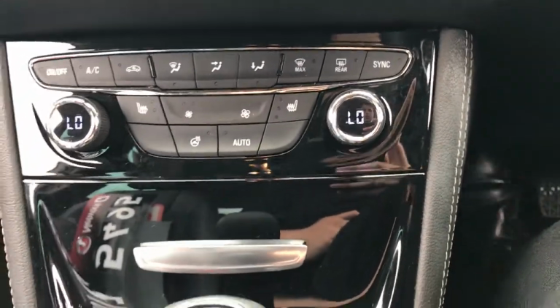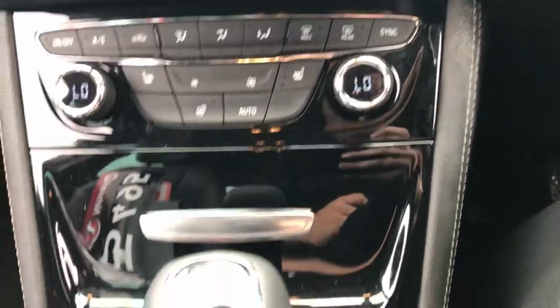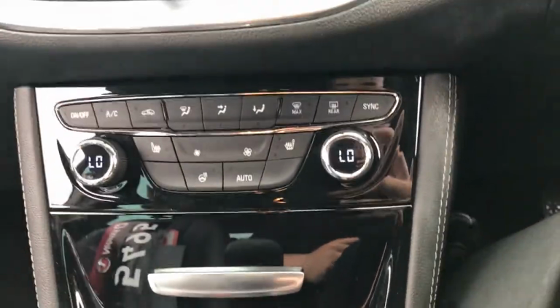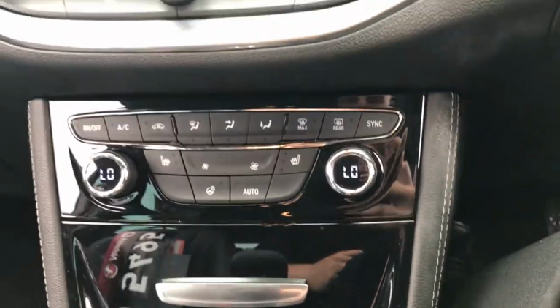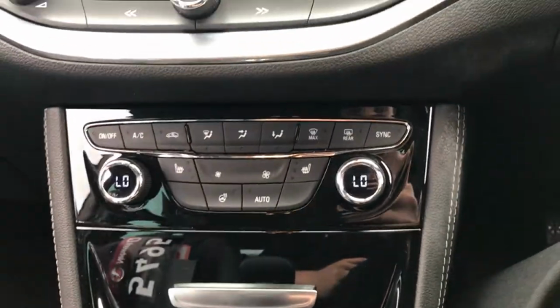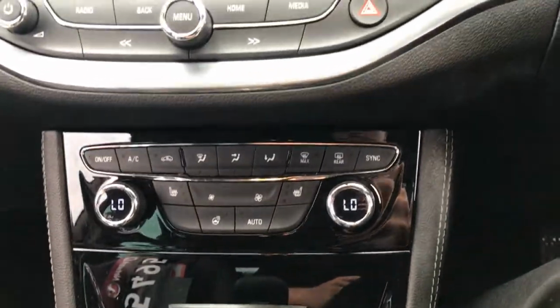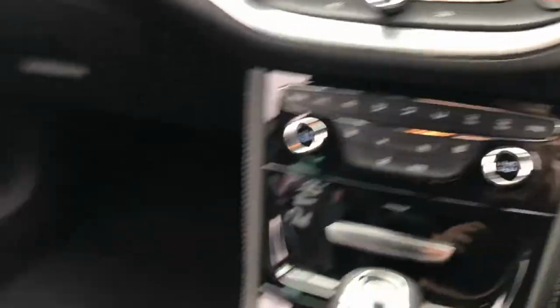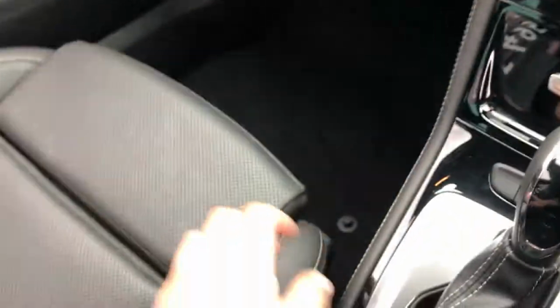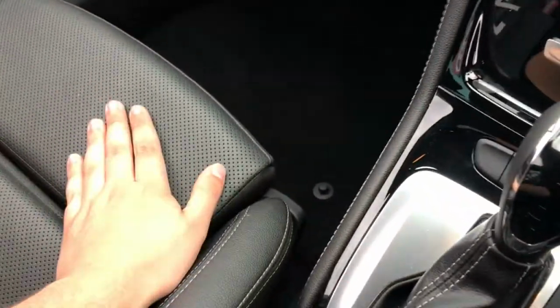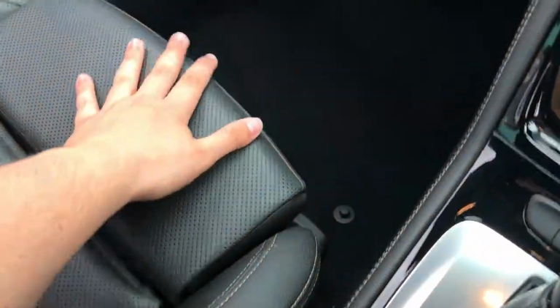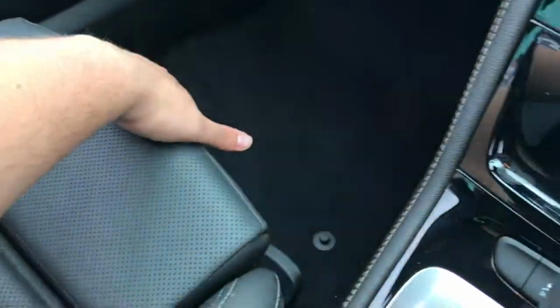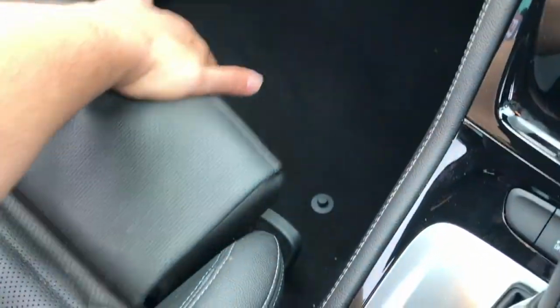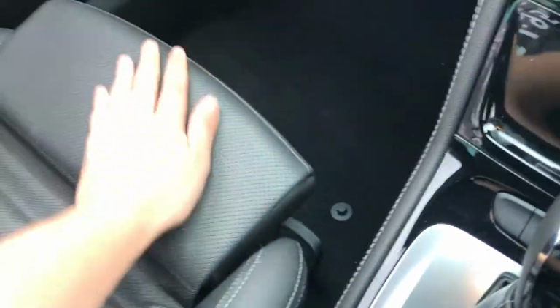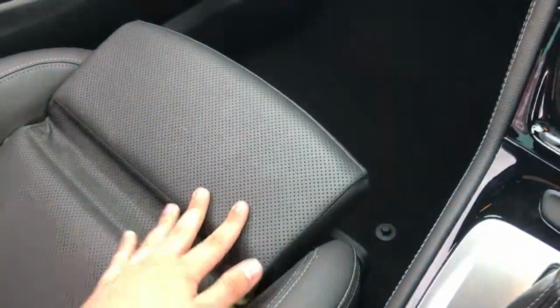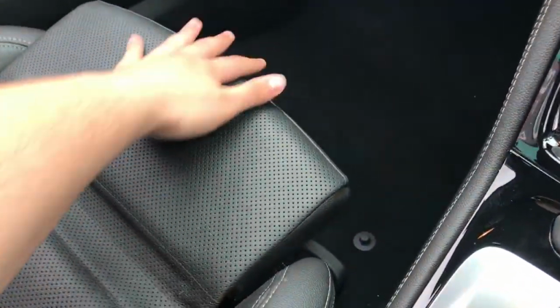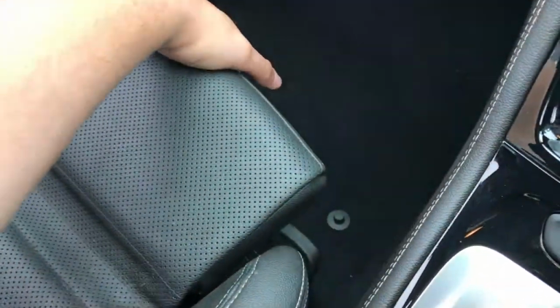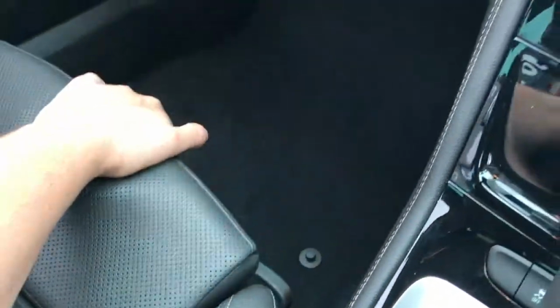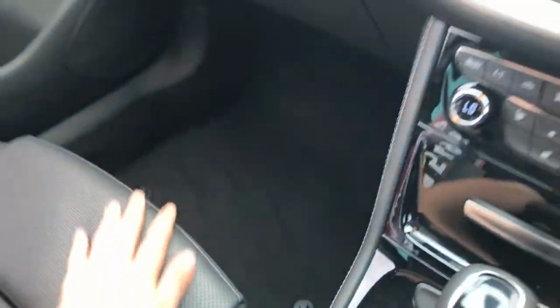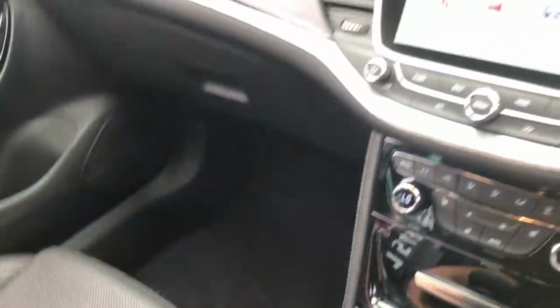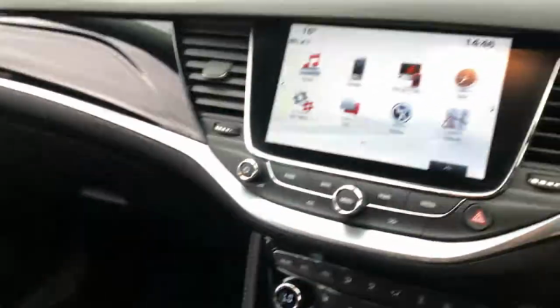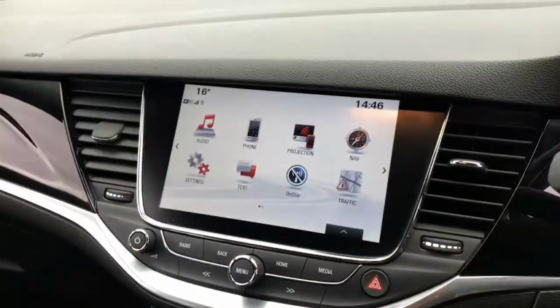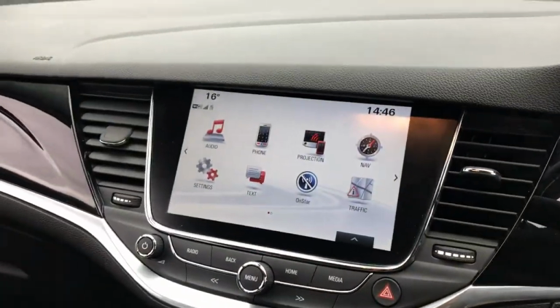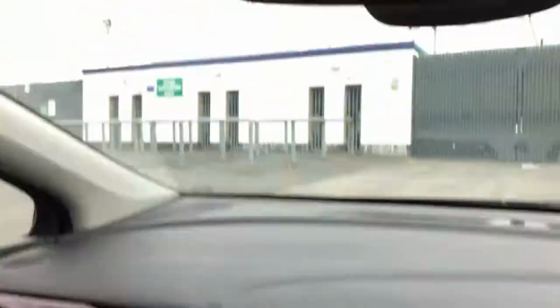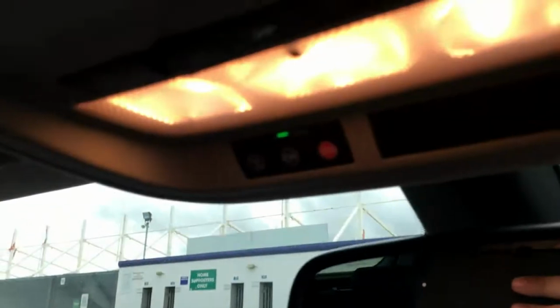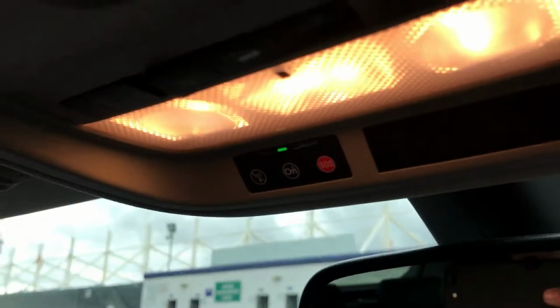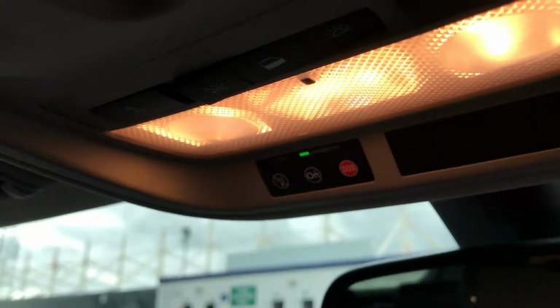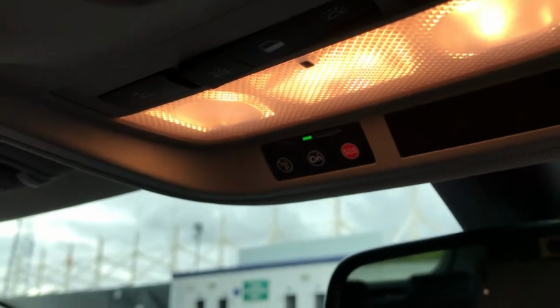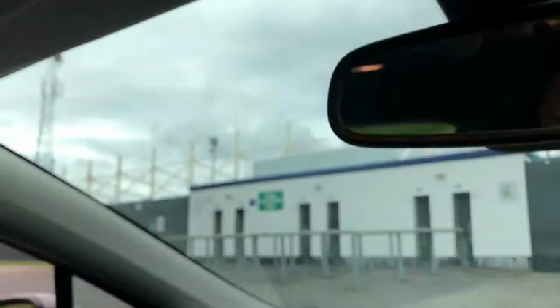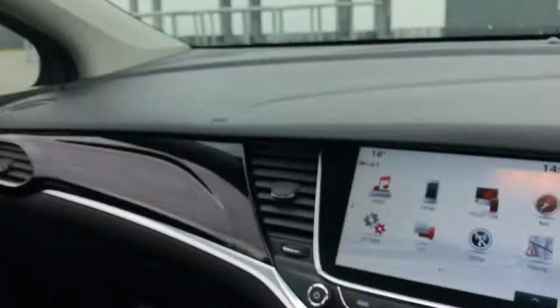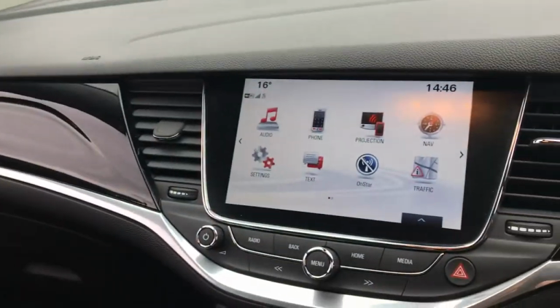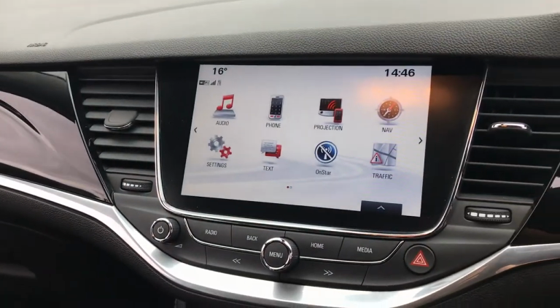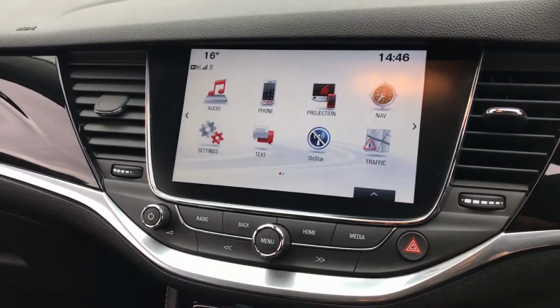Heated front seats and a heated leather steering wheel — the front seats are perforated leather in the middle, with the extendable option at the front for extra comfort. The car is also fitted with Vauxhall OnStar, making it WiFi ready as well.